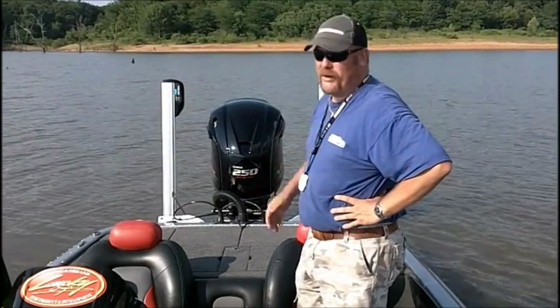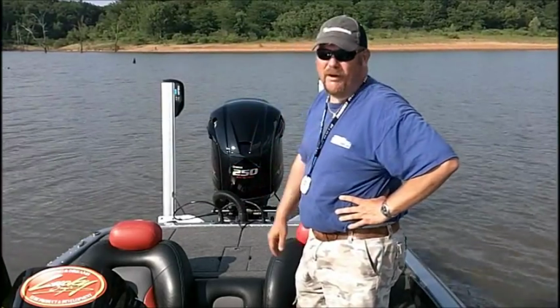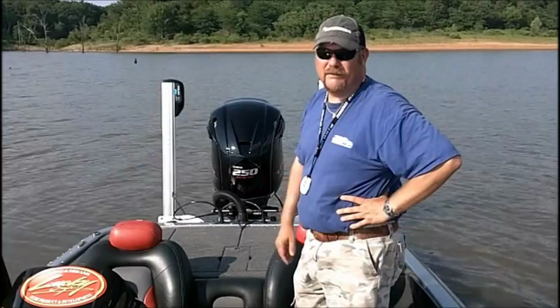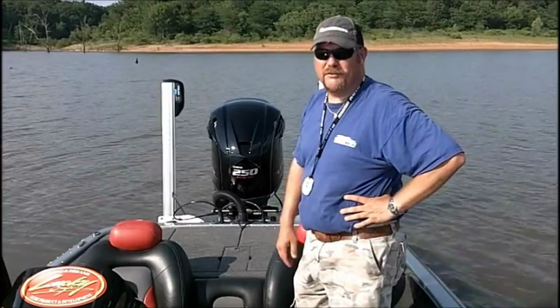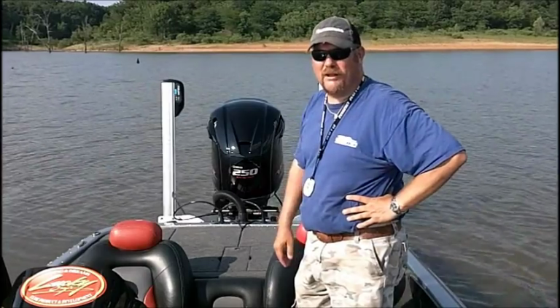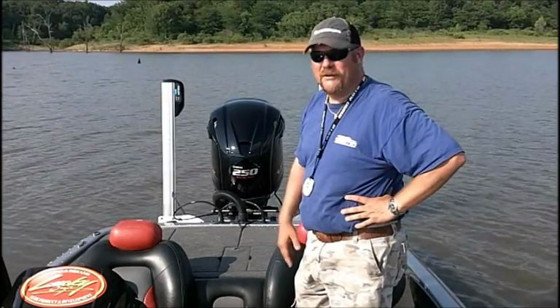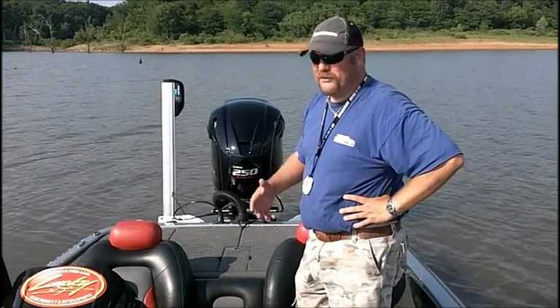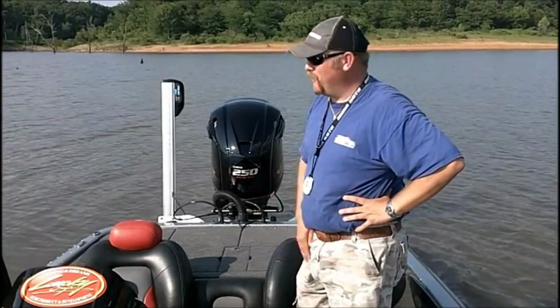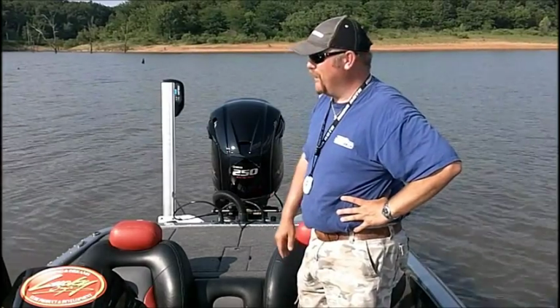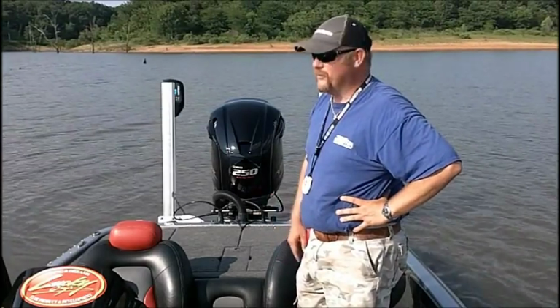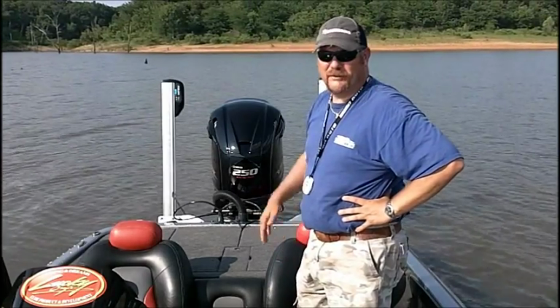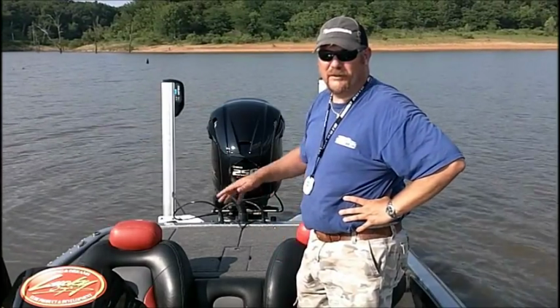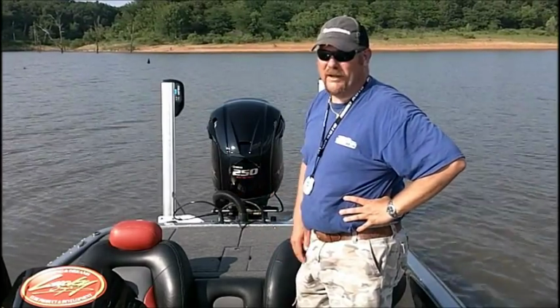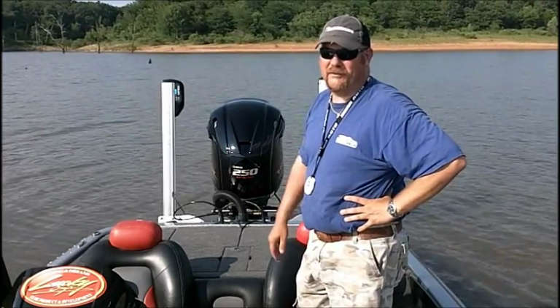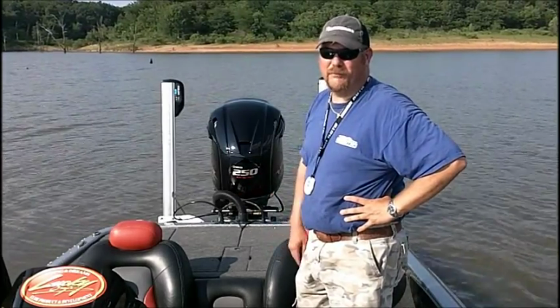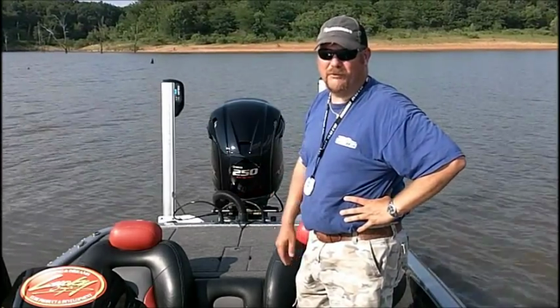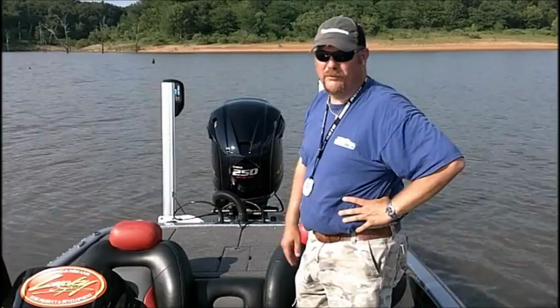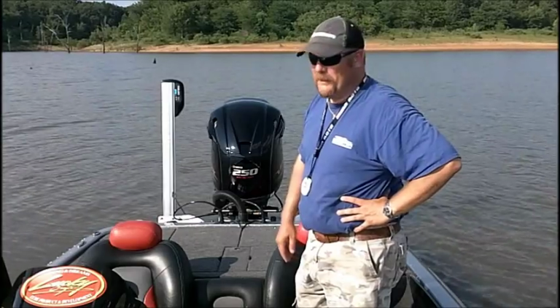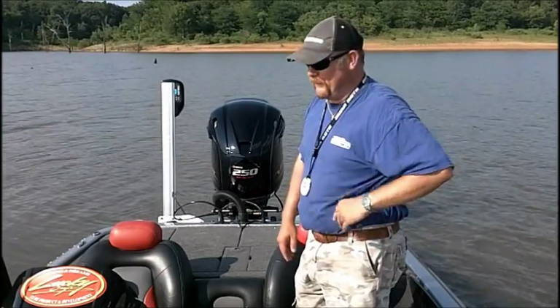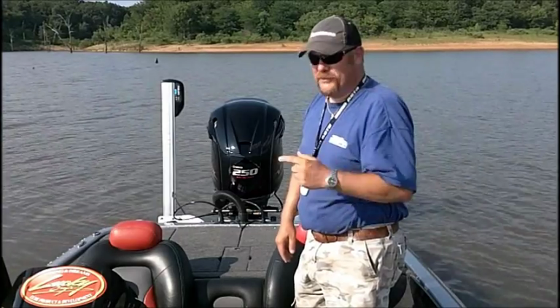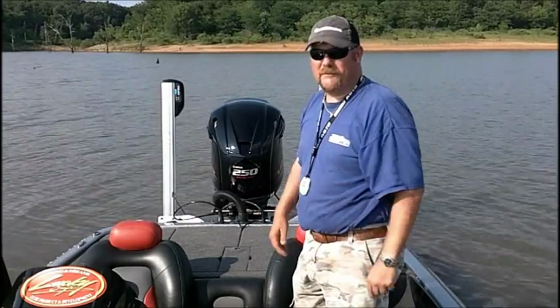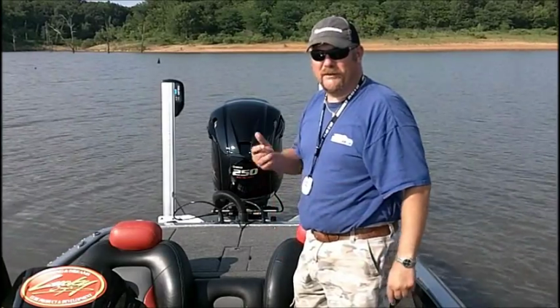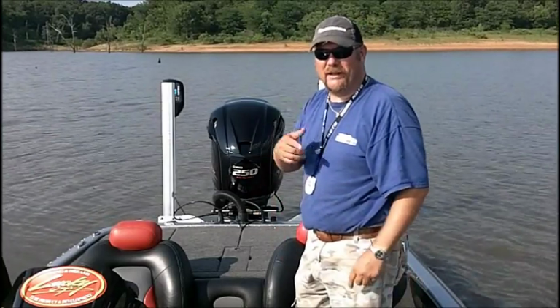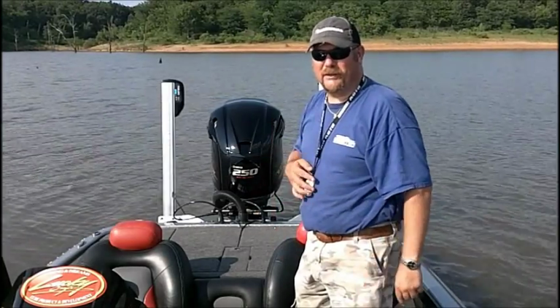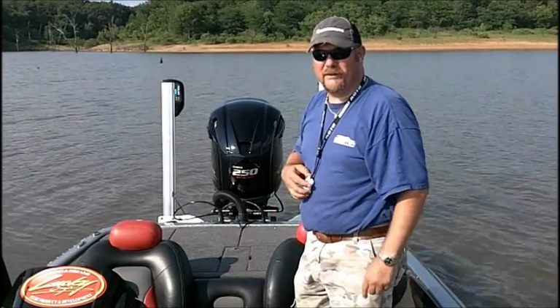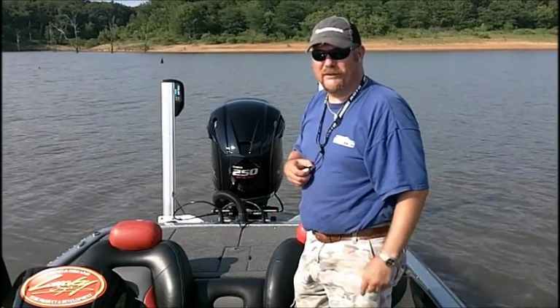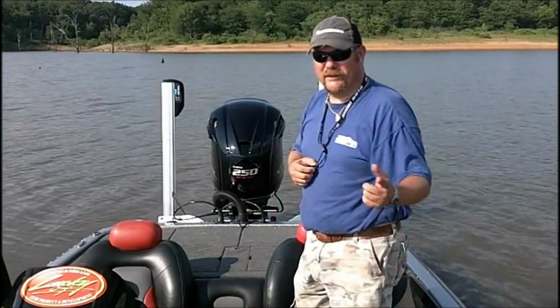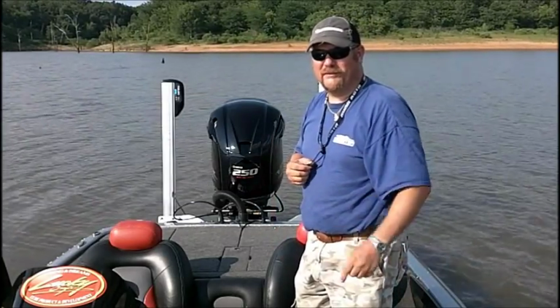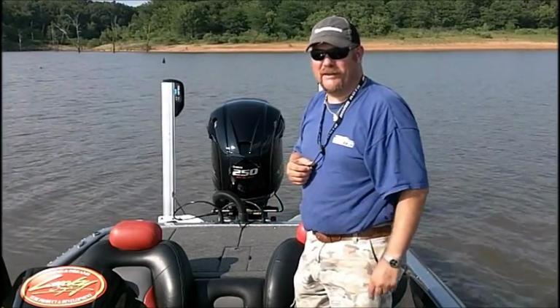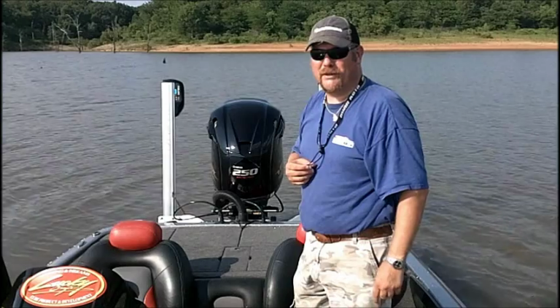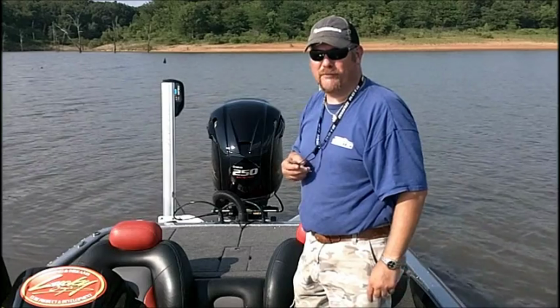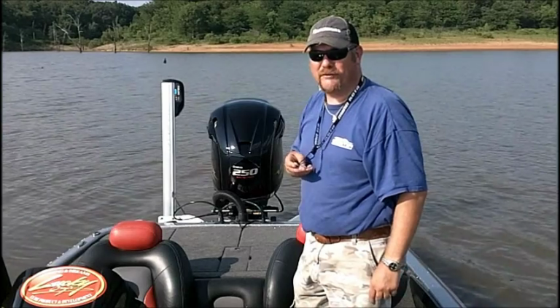Great product if you fish shallow — the shallow water anchors are an excellent tool for boat control. Check out the Minn Kota Talon at your Minn Kota dealer and see how they can help you catch more fish.